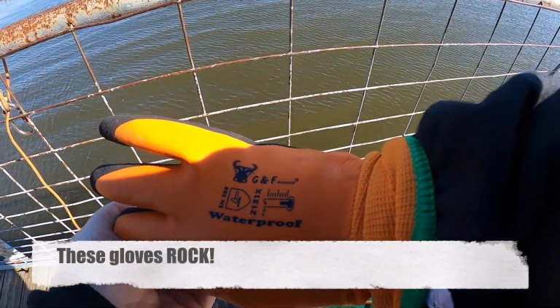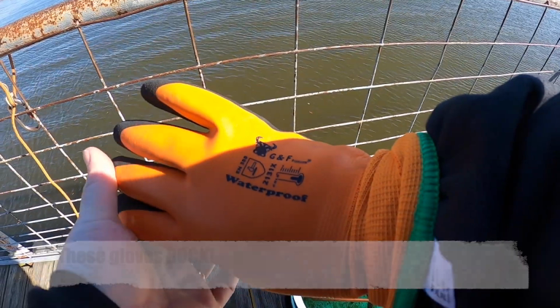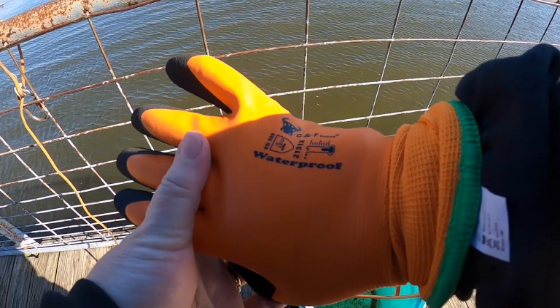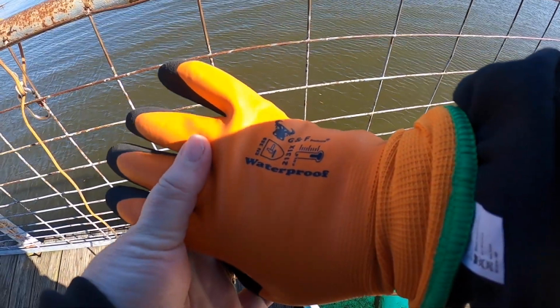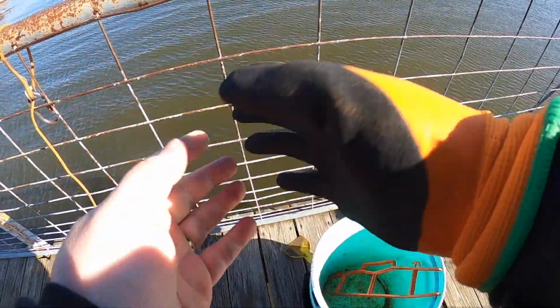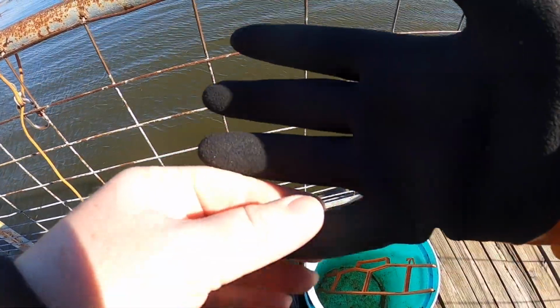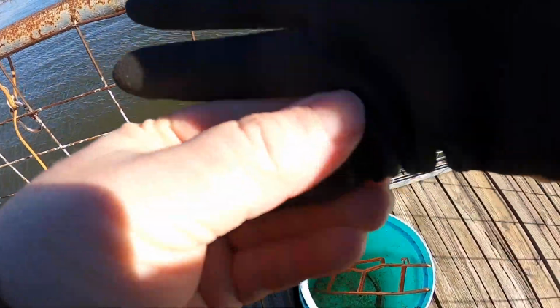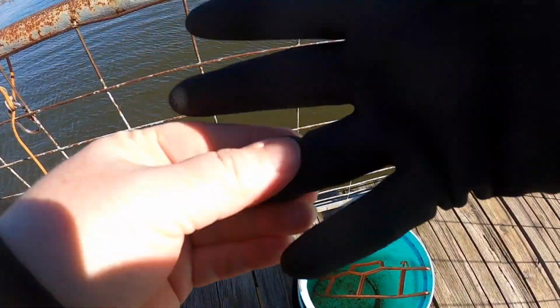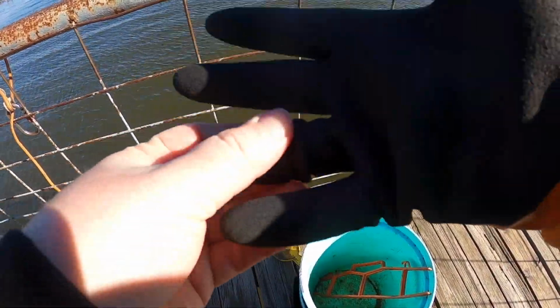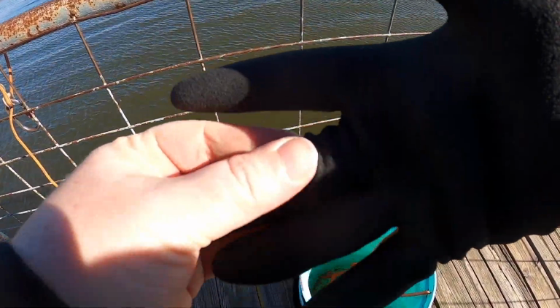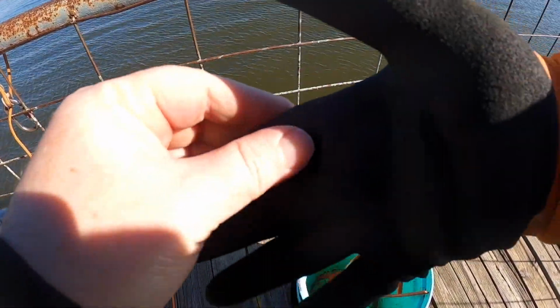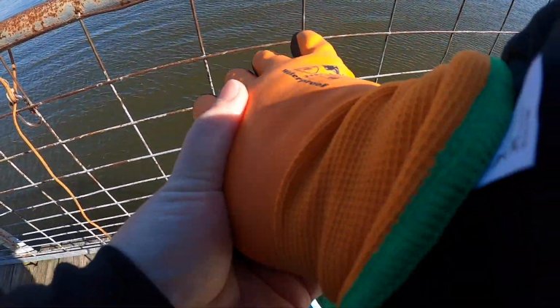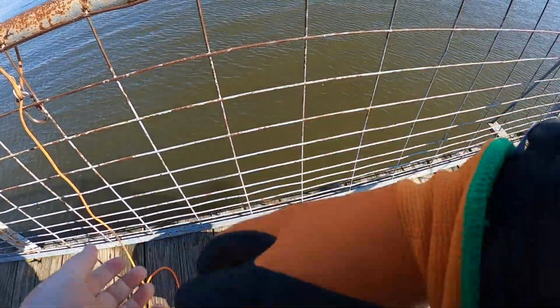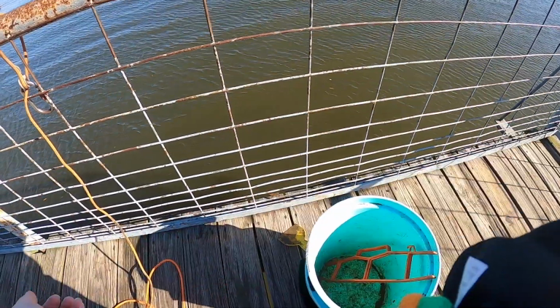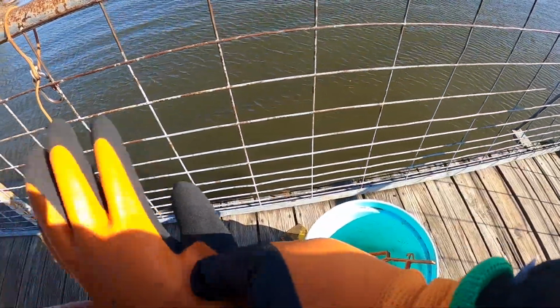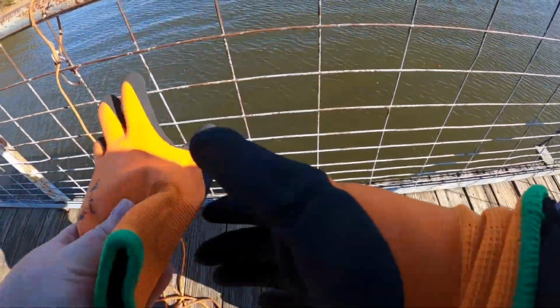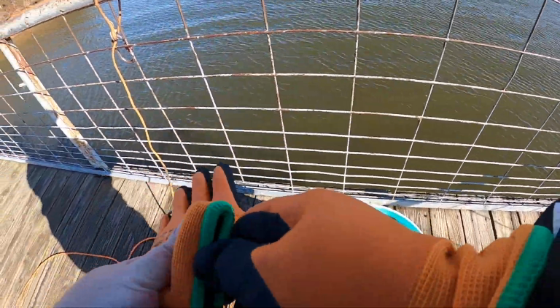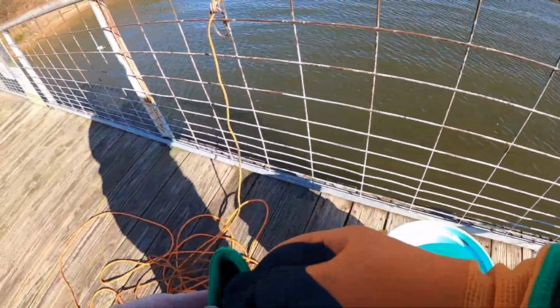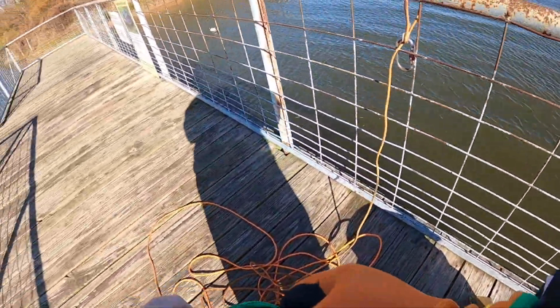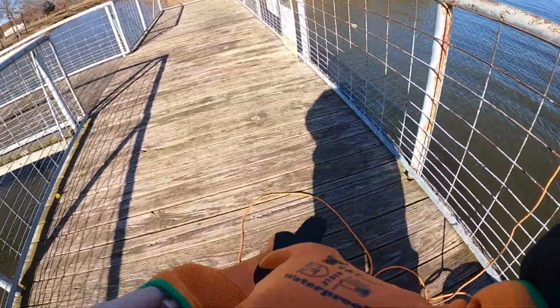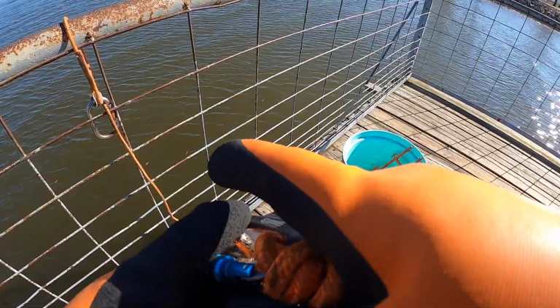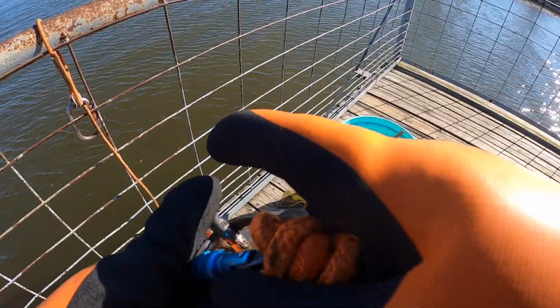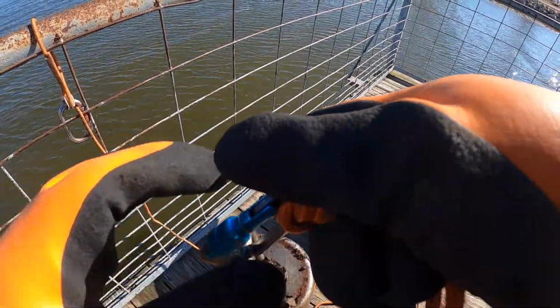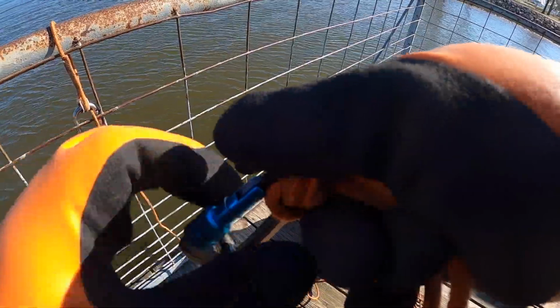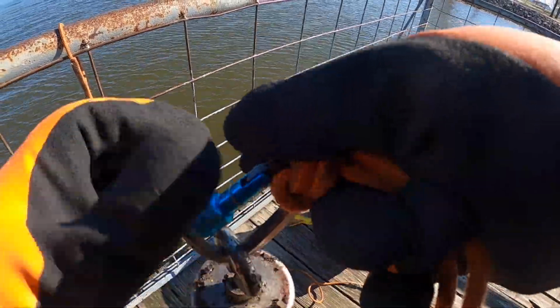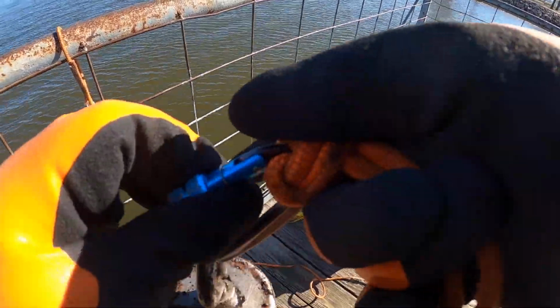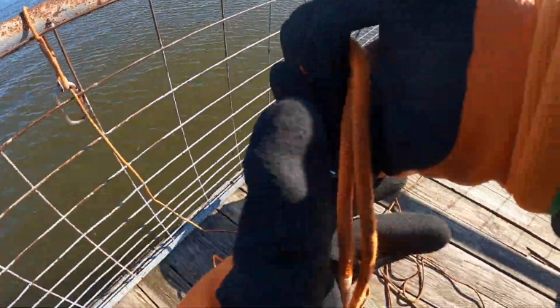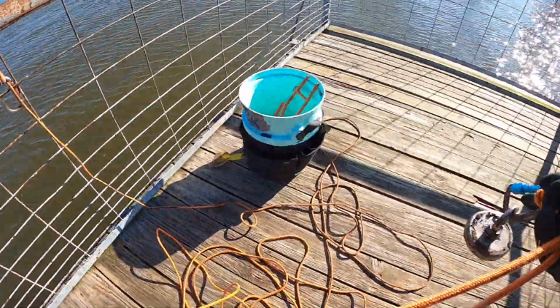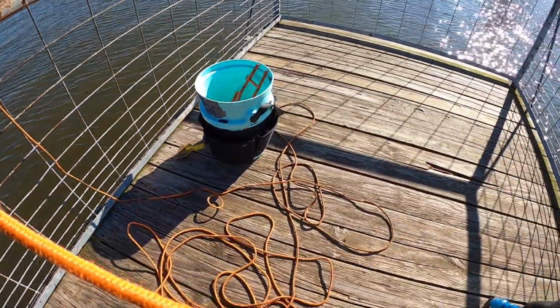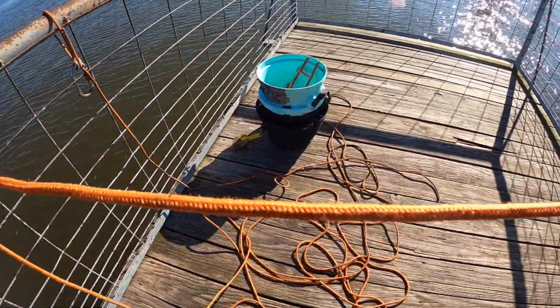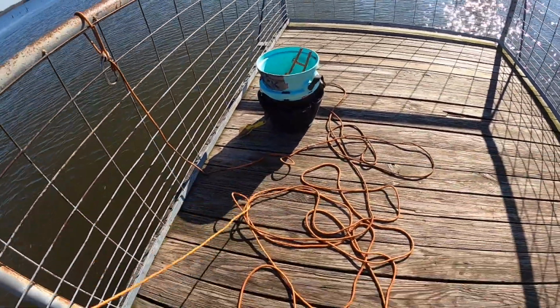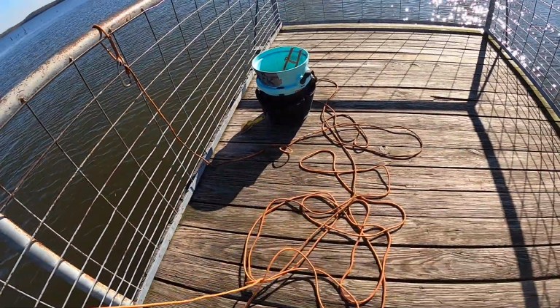Gonna give these GNF product gloves a shot. These are the mediums — the fingers are long but they fit my fat hands. I know some of y'all are thinking that Texas girl, she's a wuss when it comes to cold.